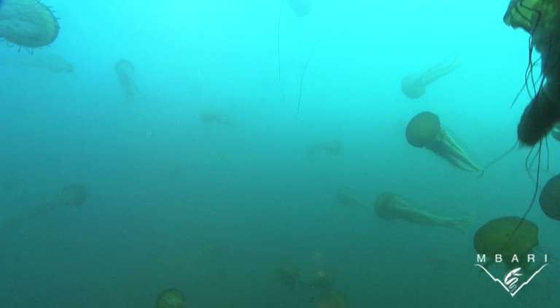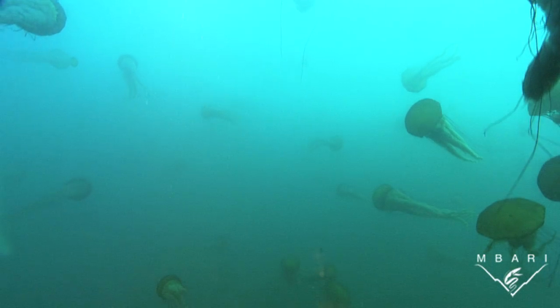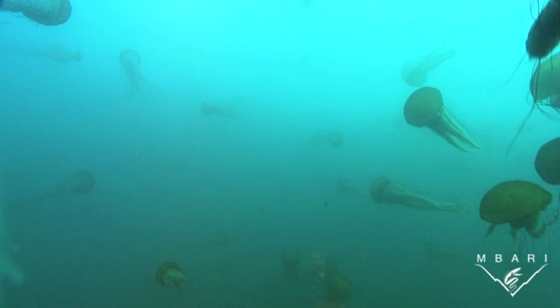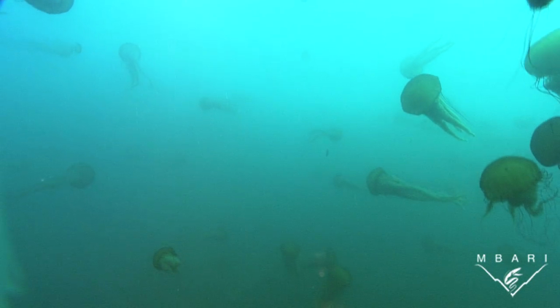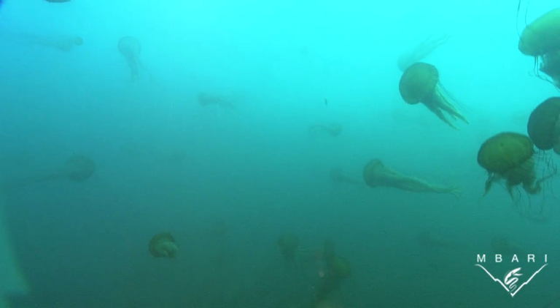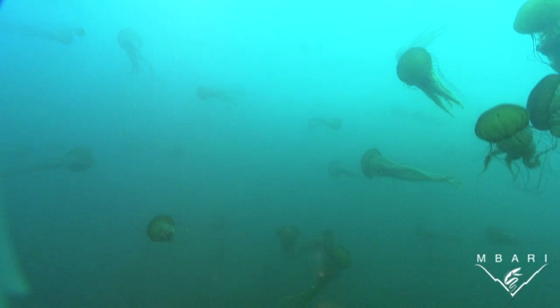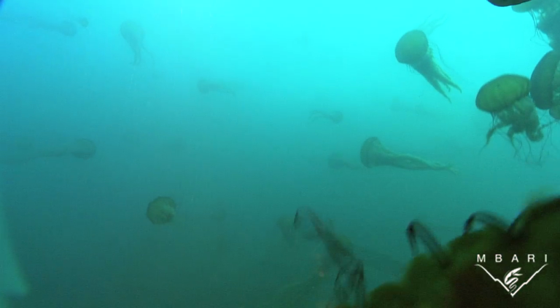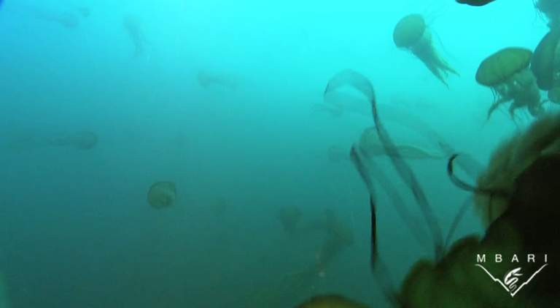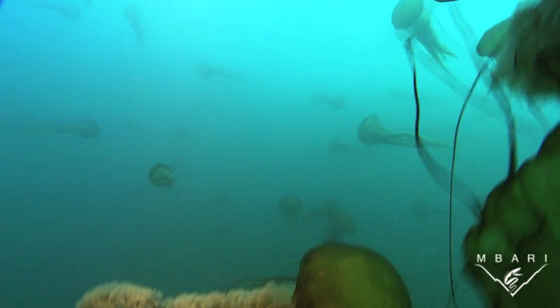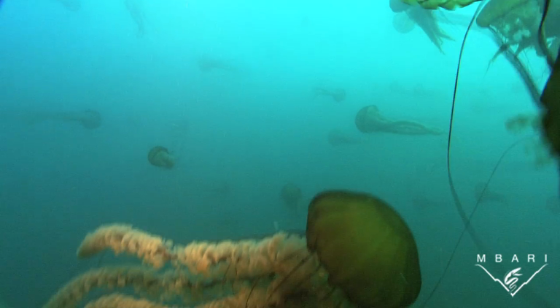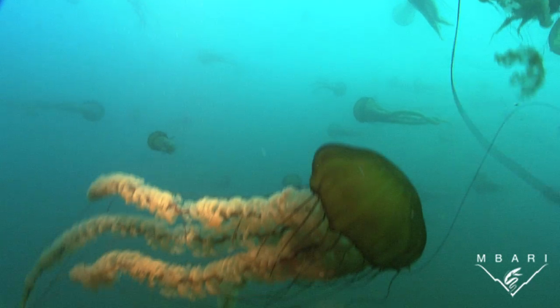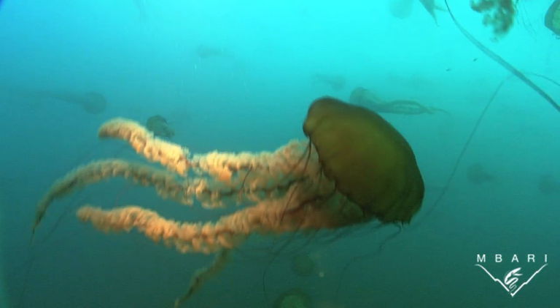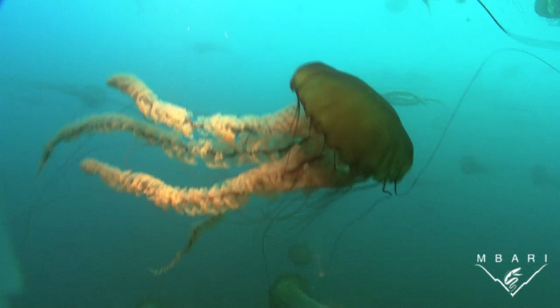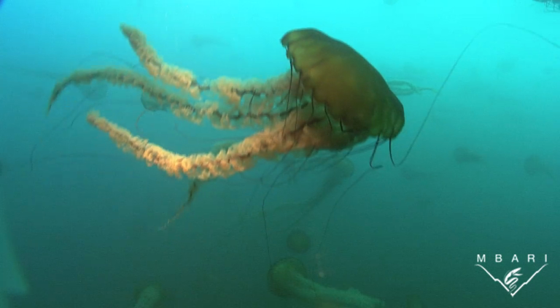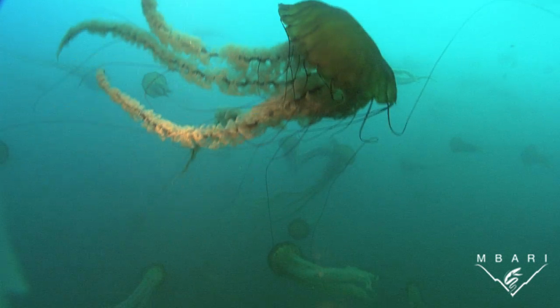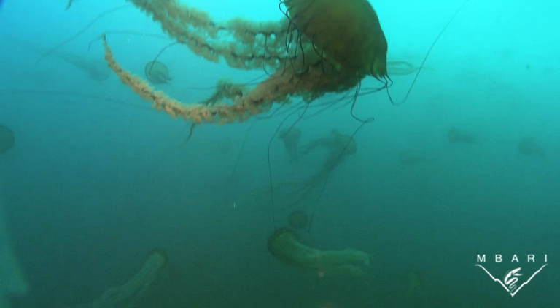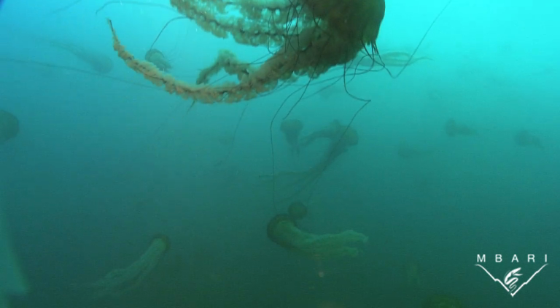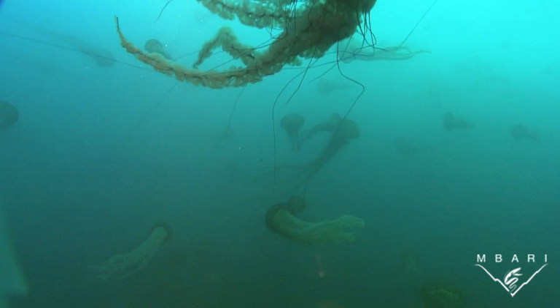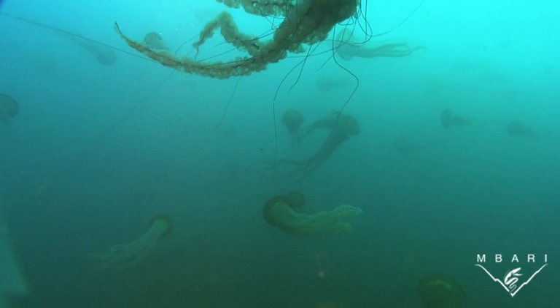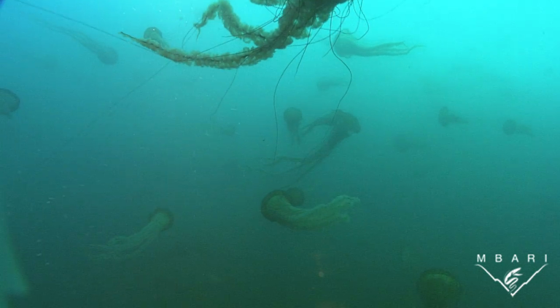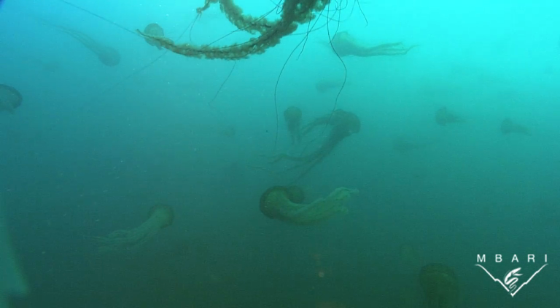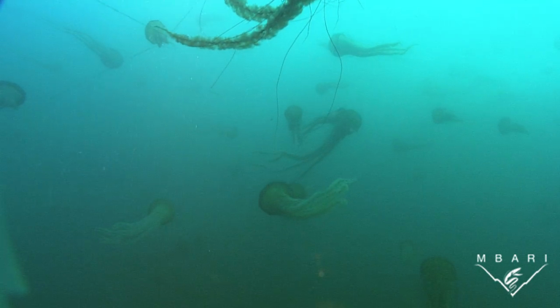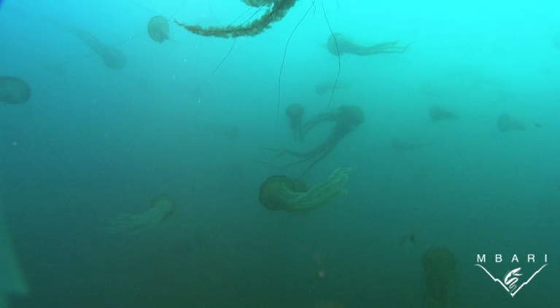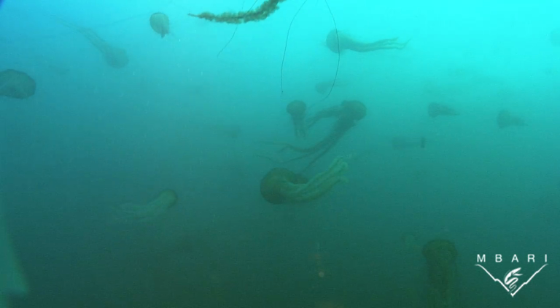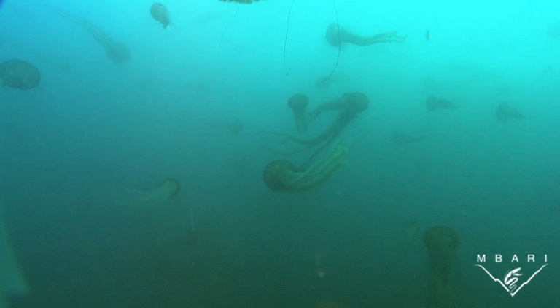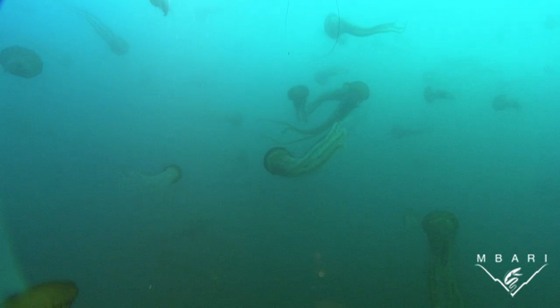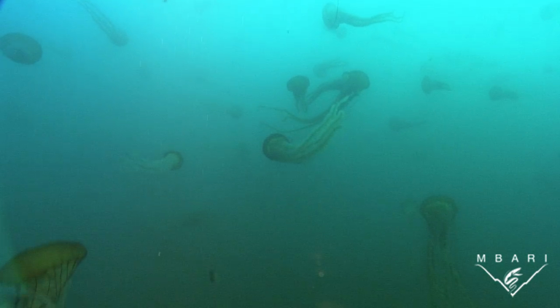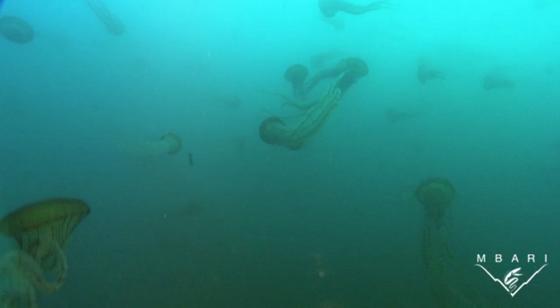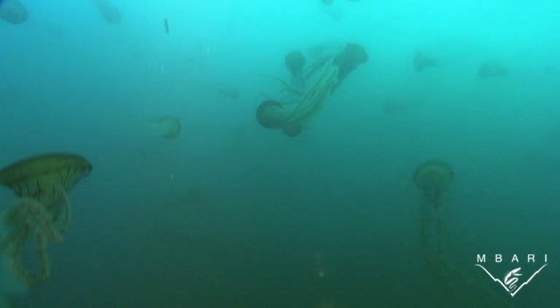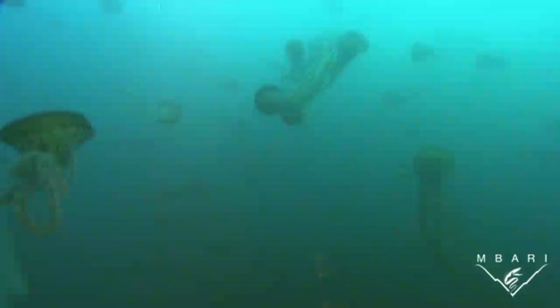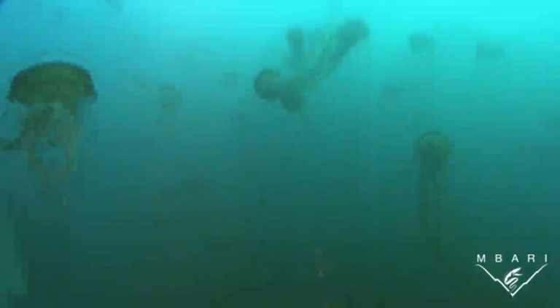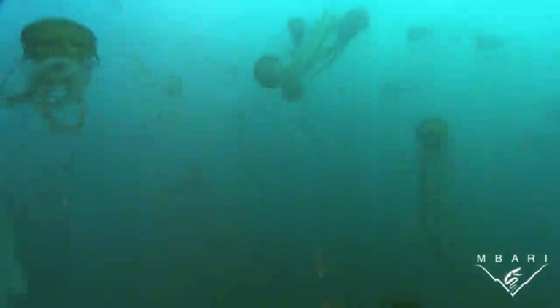Delicate creatures like these sea nettles get caught up and swept together where currents collide. Fortunately for them, a rich planktonic food source also collects in the mix, and dinner is served.